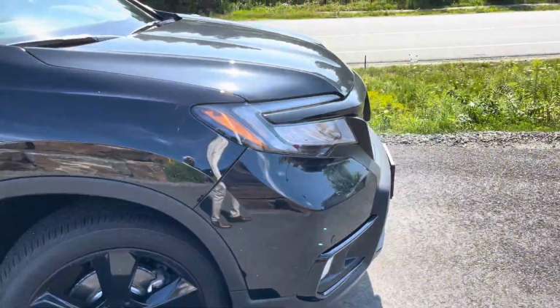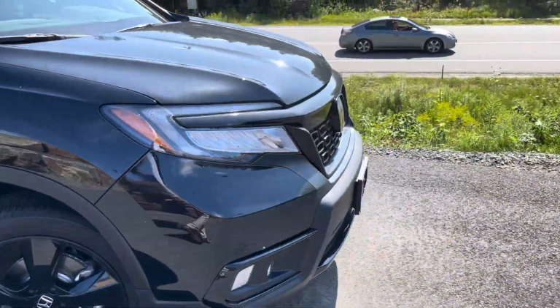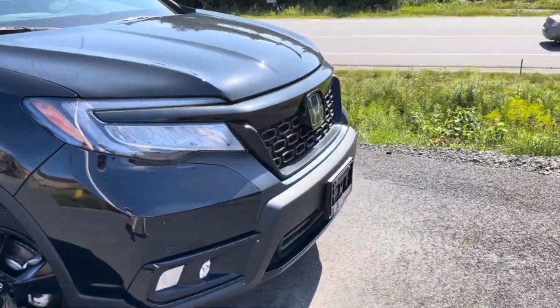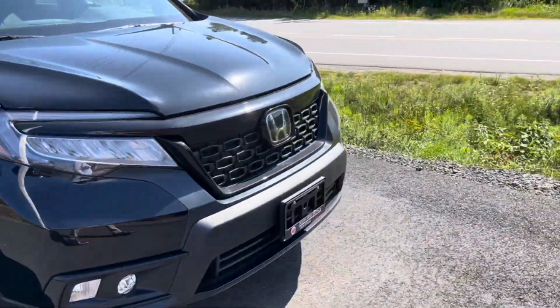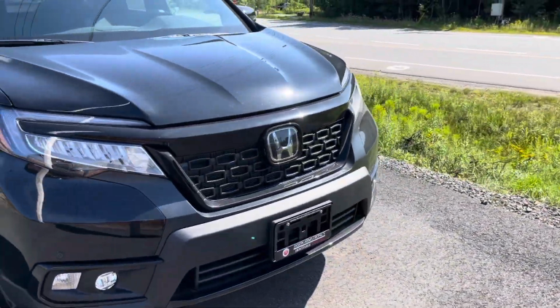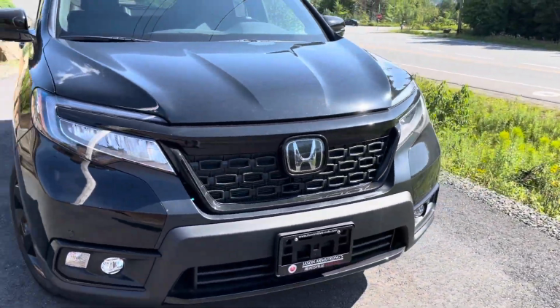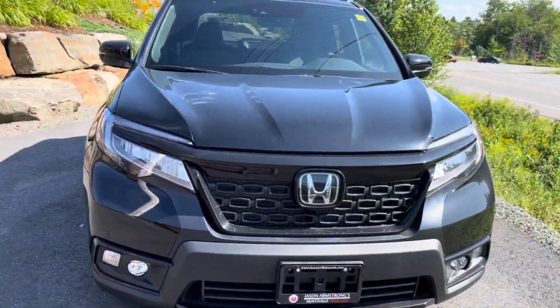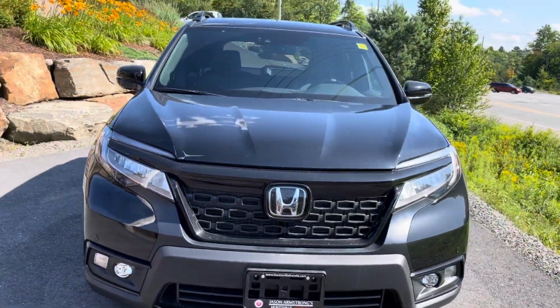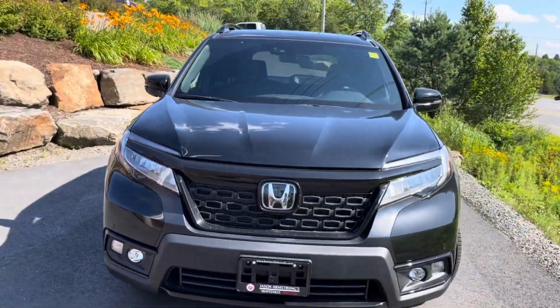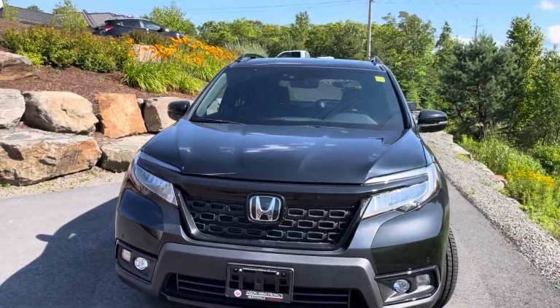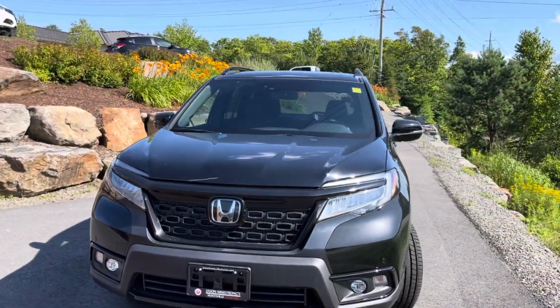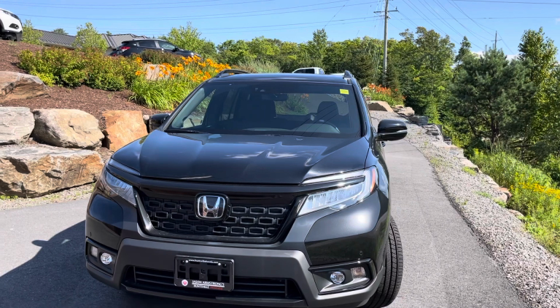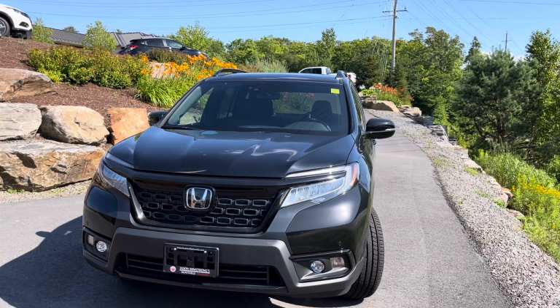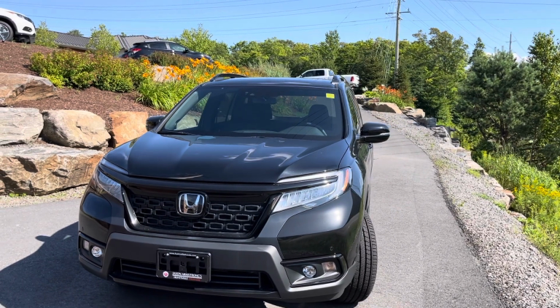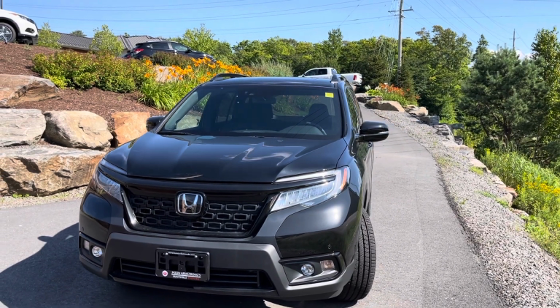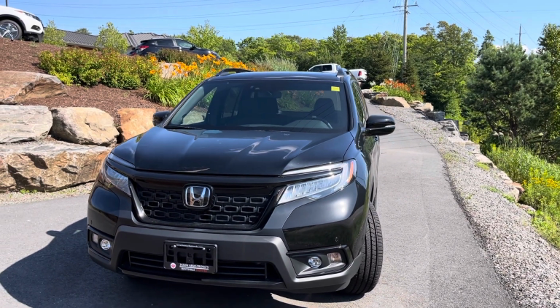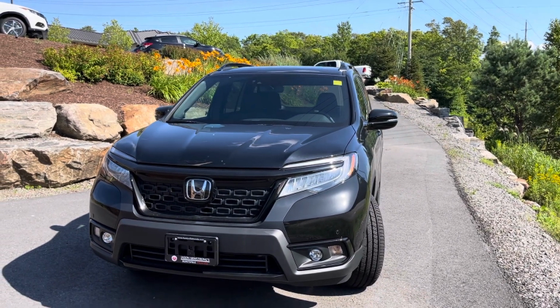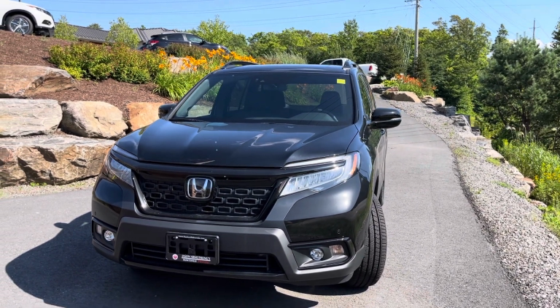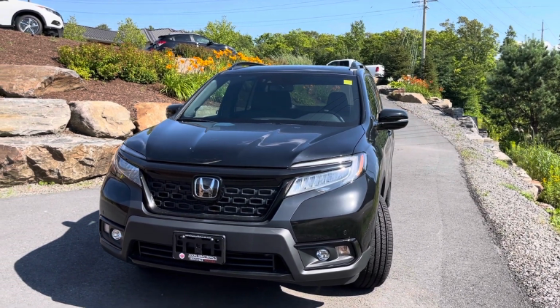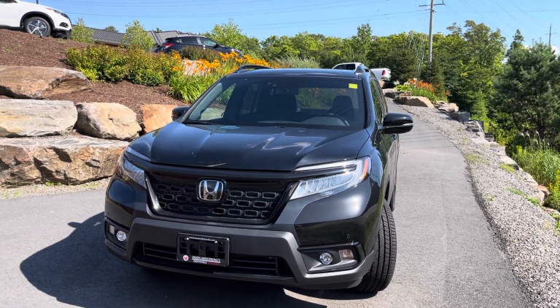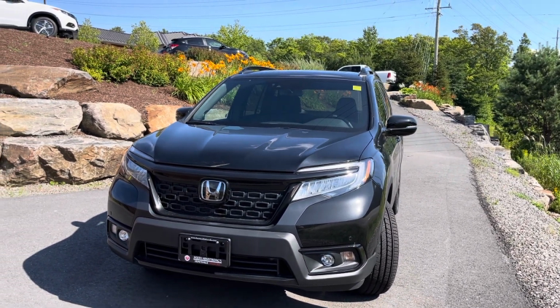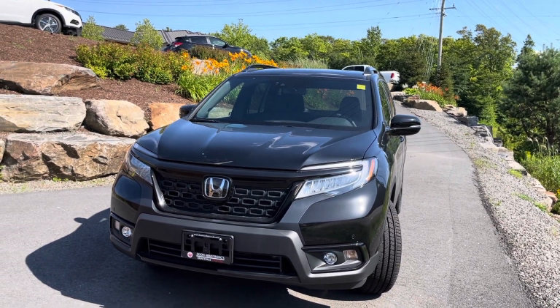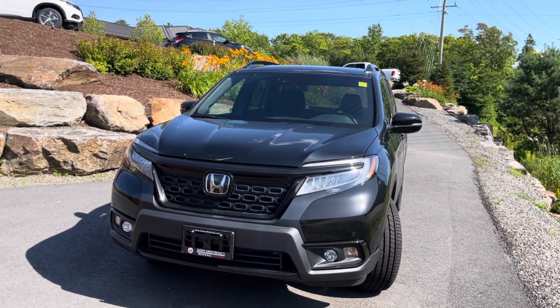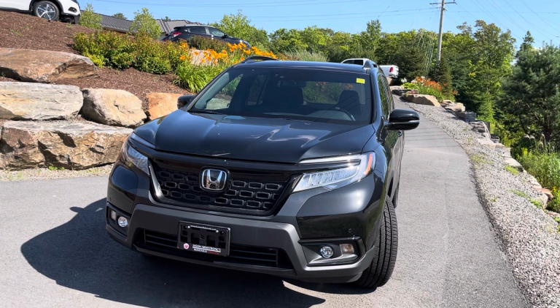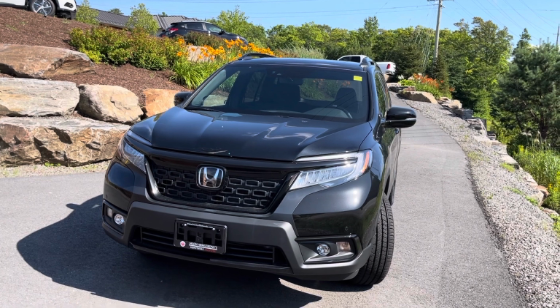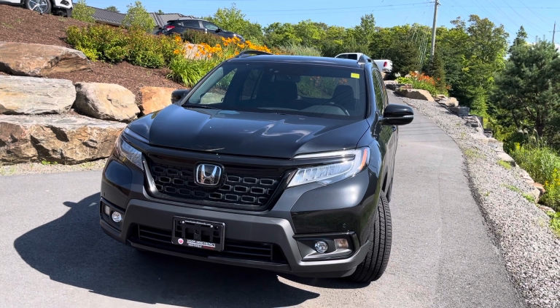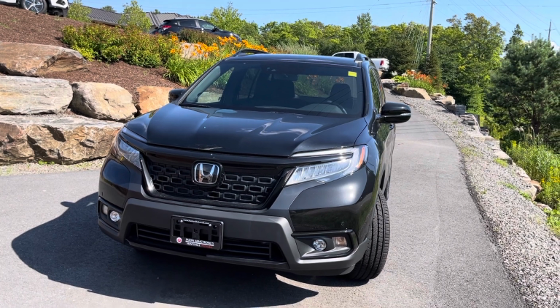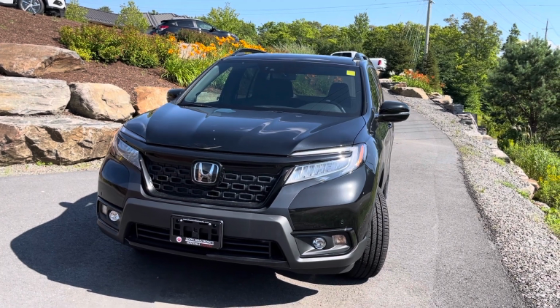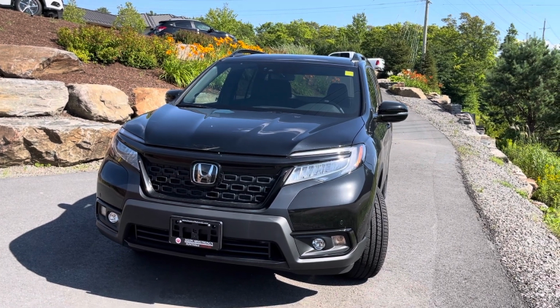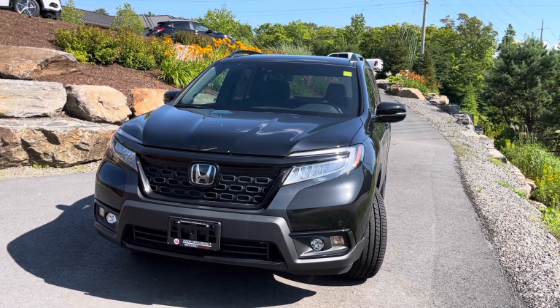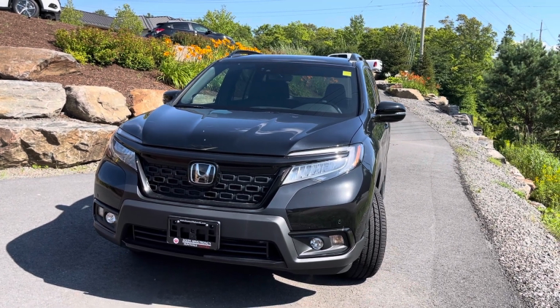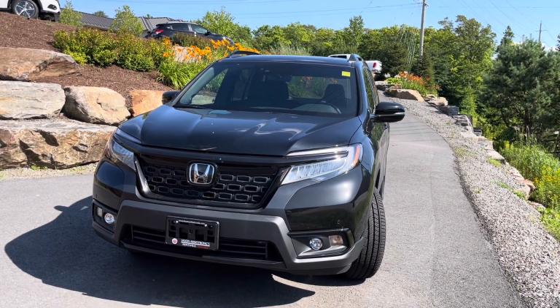So there you have it, Keith. That was a quick look at the Honda Passport, all-wheel drive, the Touring Trim. It's Jermari from Hensko Honda. Let me know what you think of this video. Have a great rest of your day. Bye-bye.